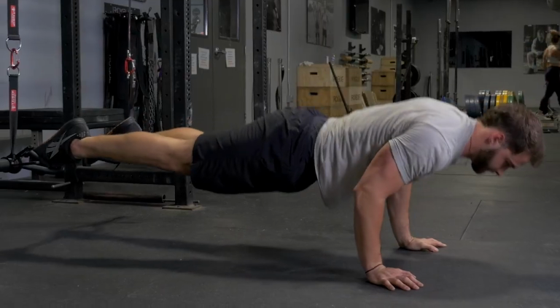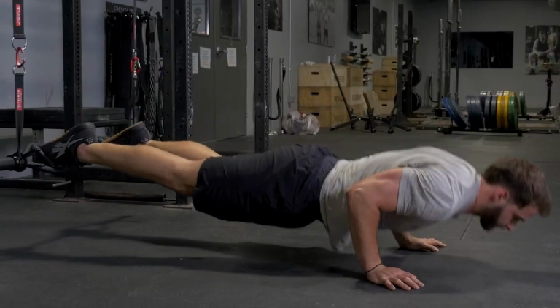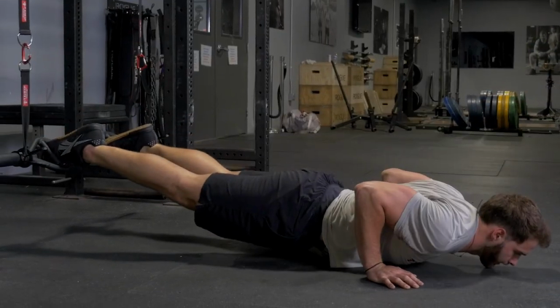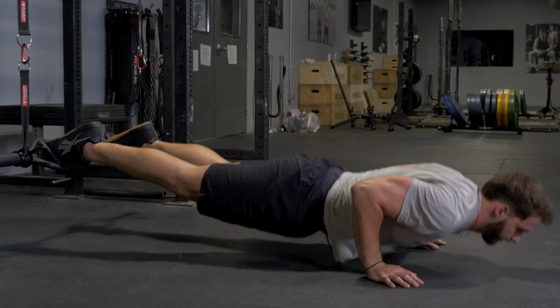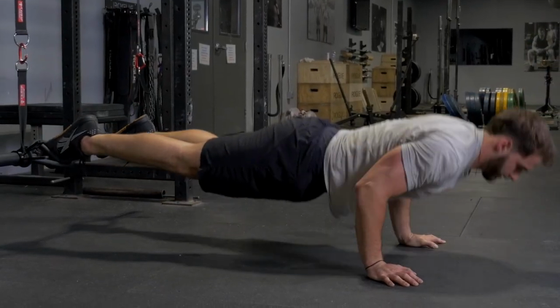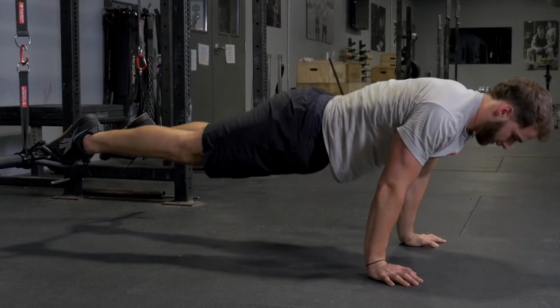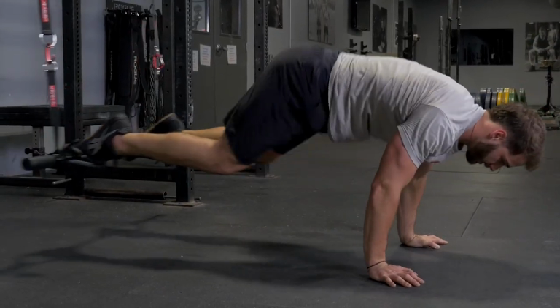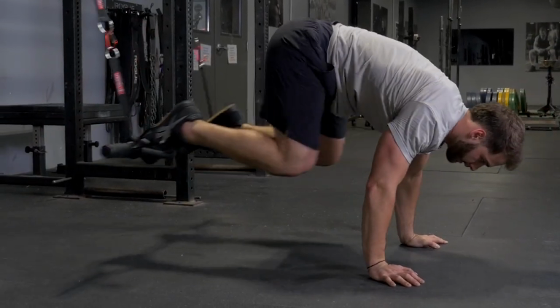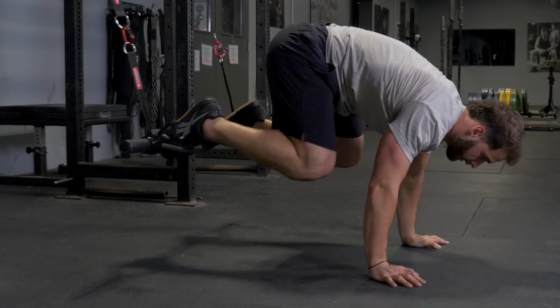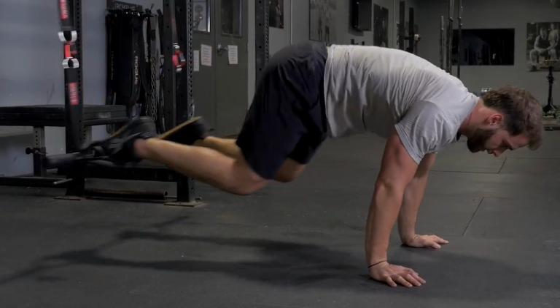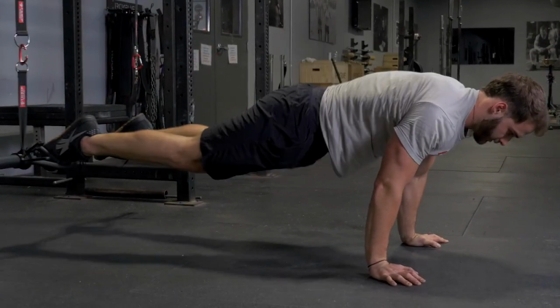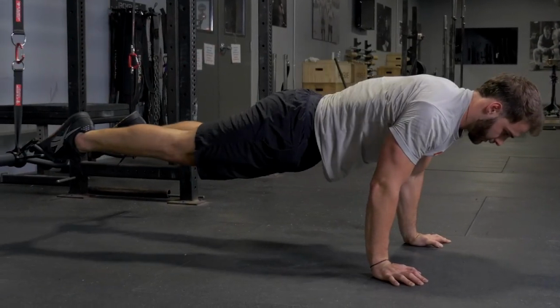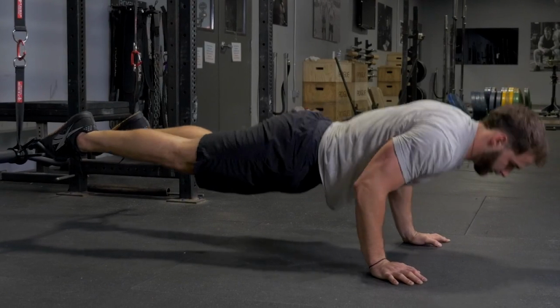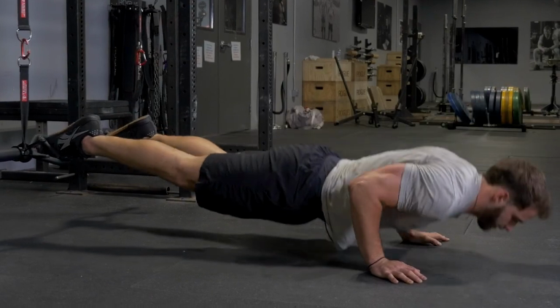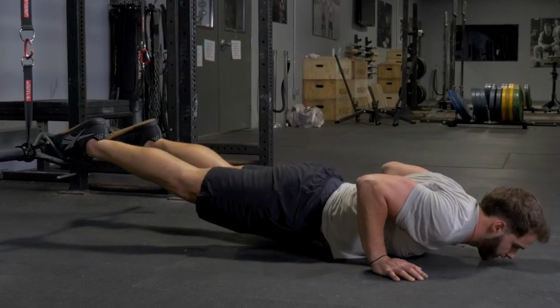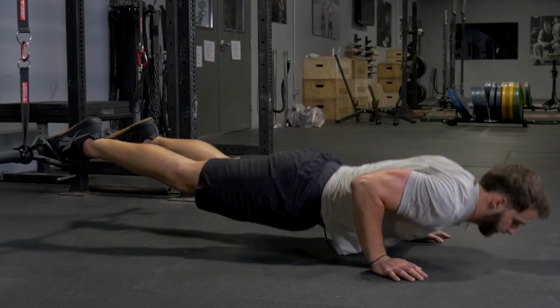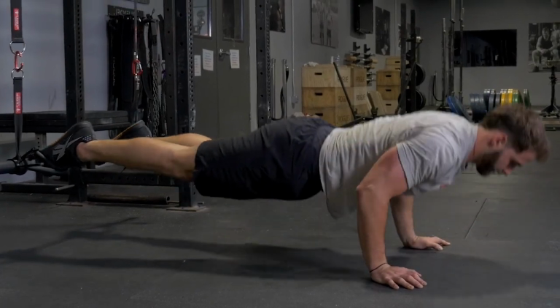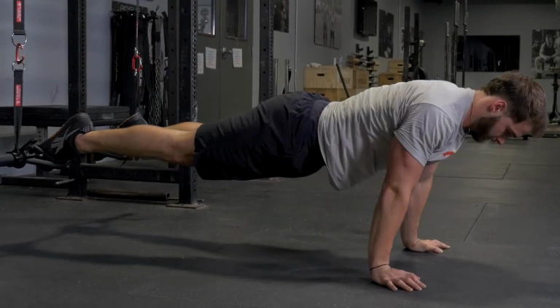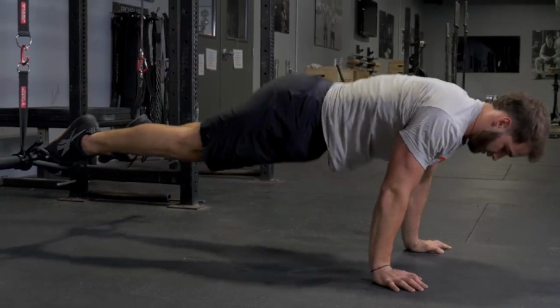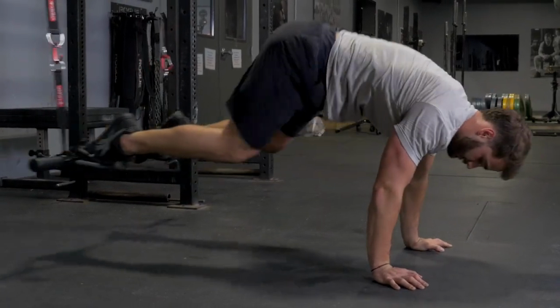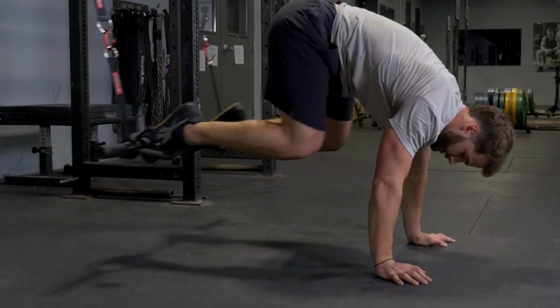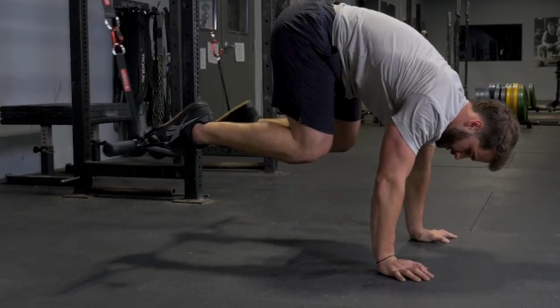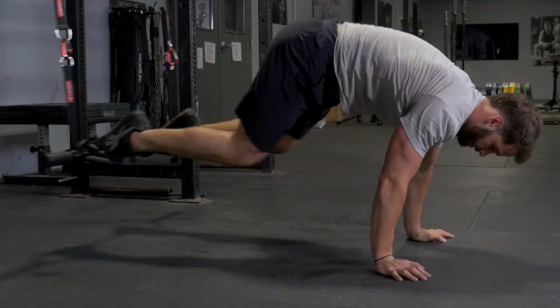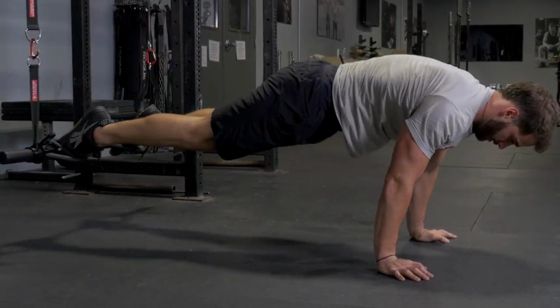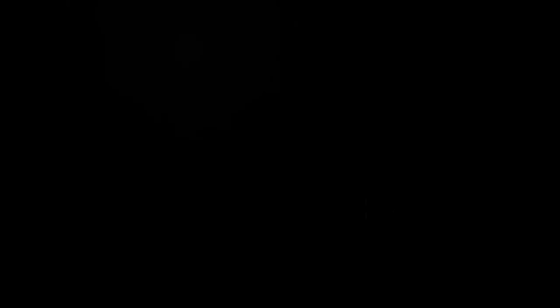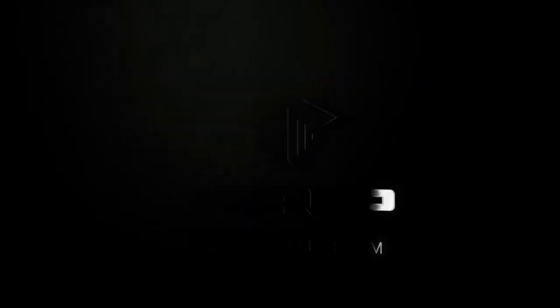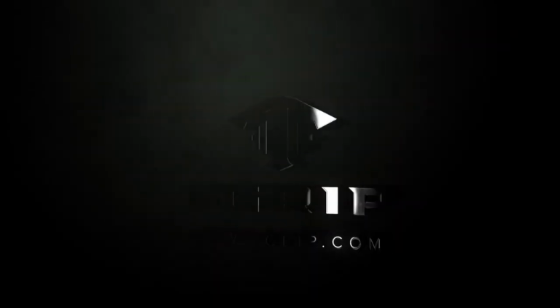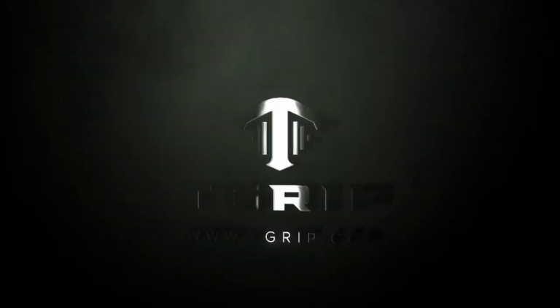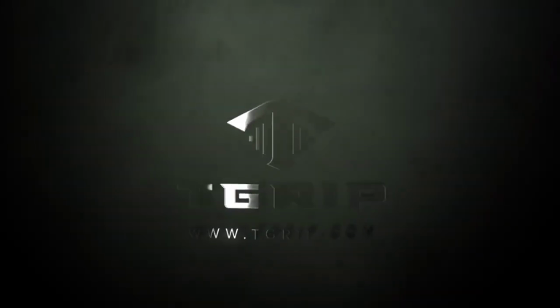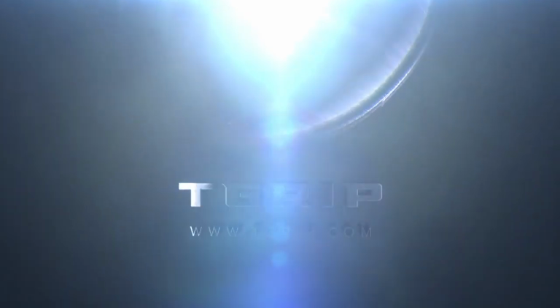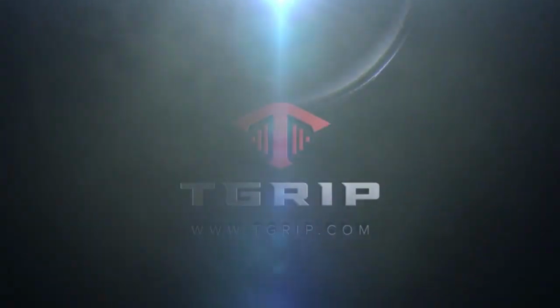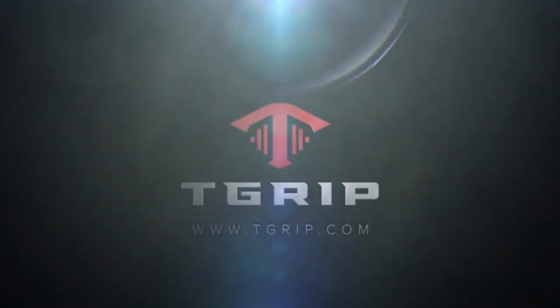From there, tuck your knees into your chest, then extend, then do a push-up, bringing your chest to the floor, and back up to the original position.